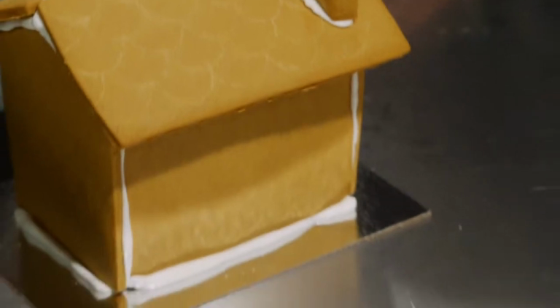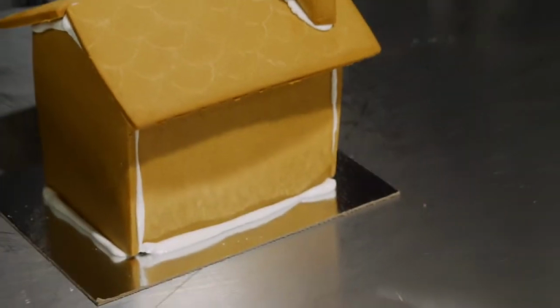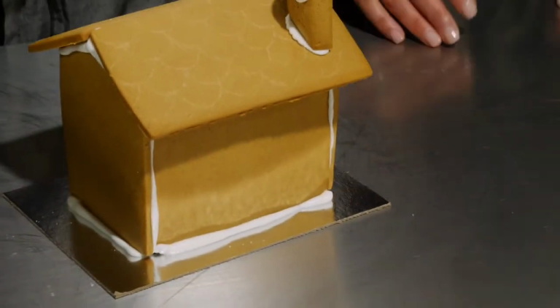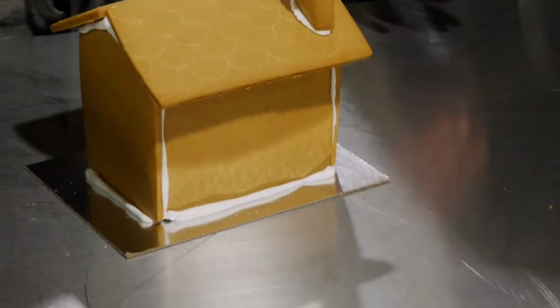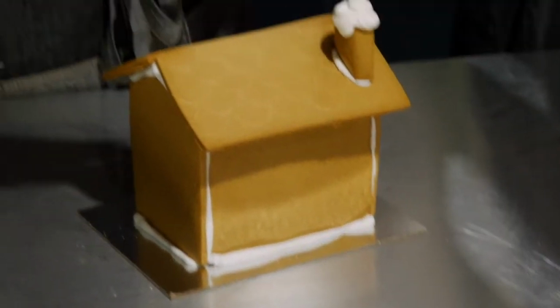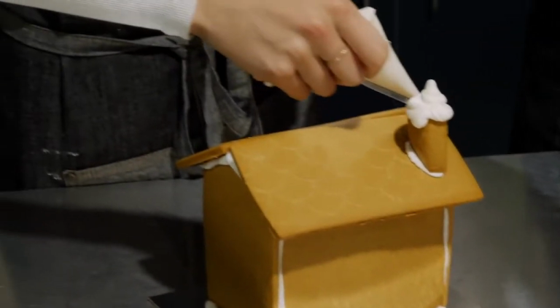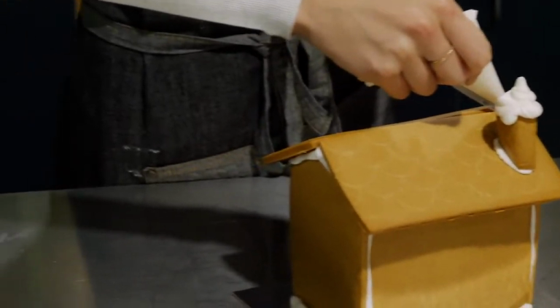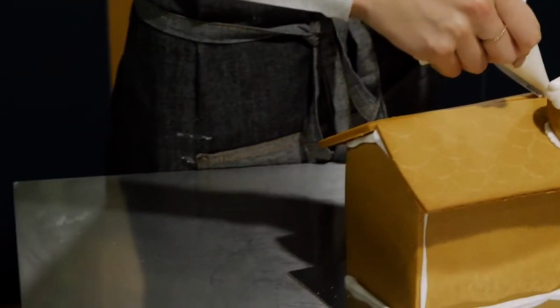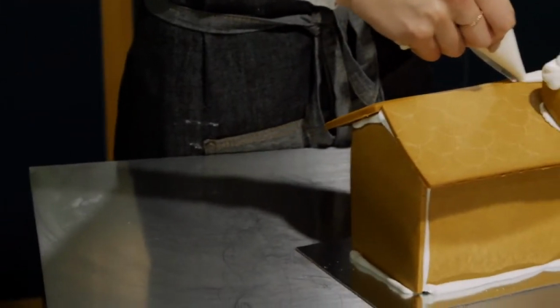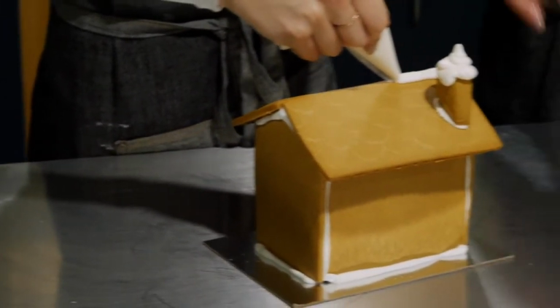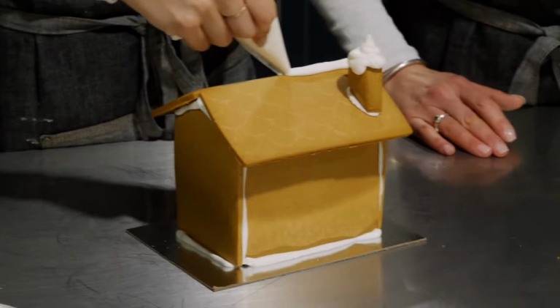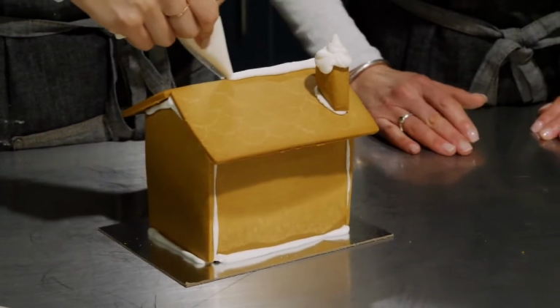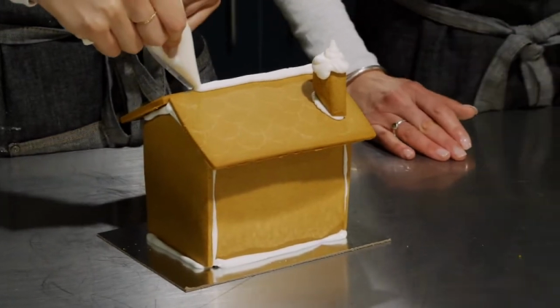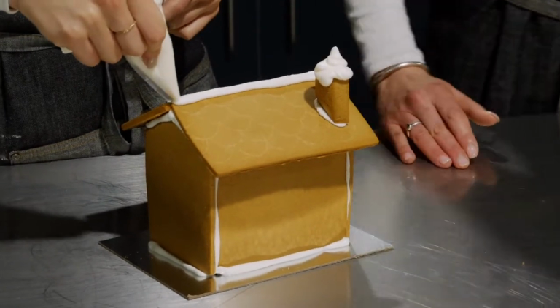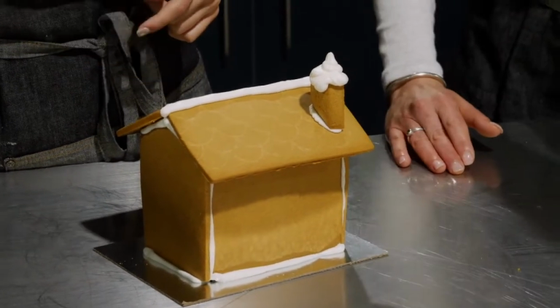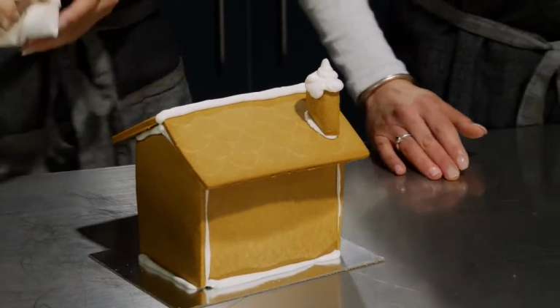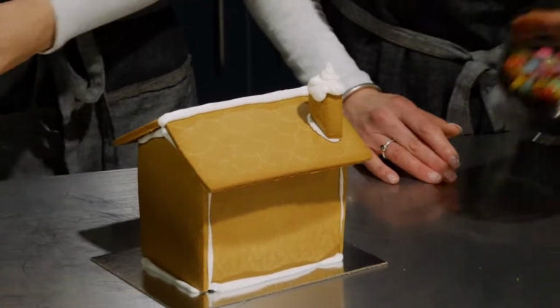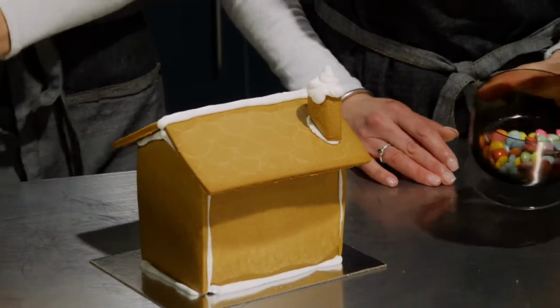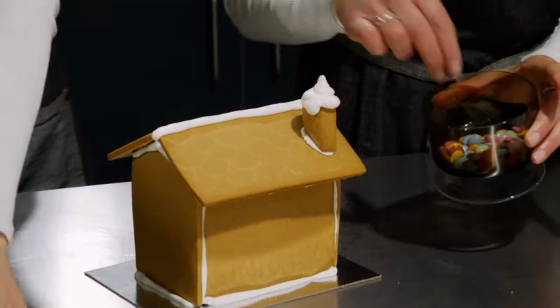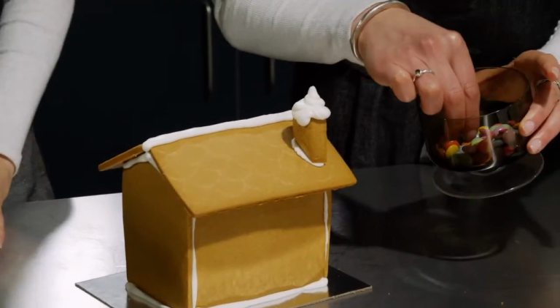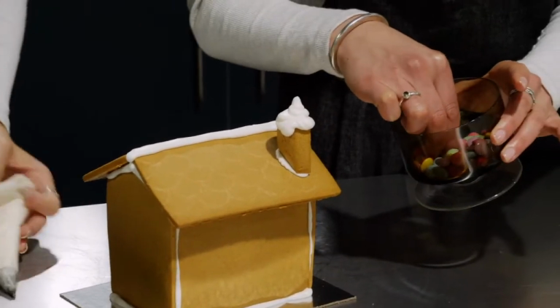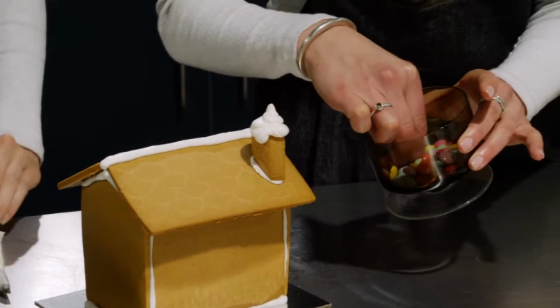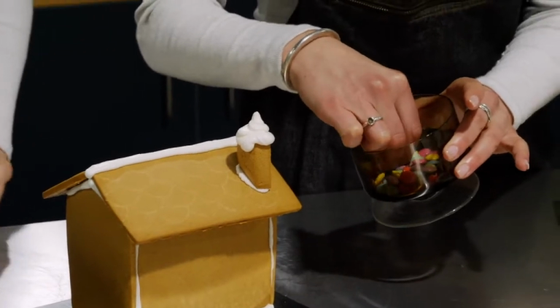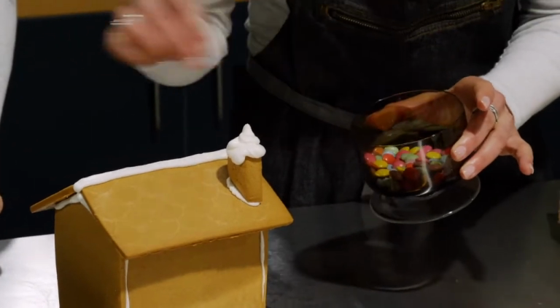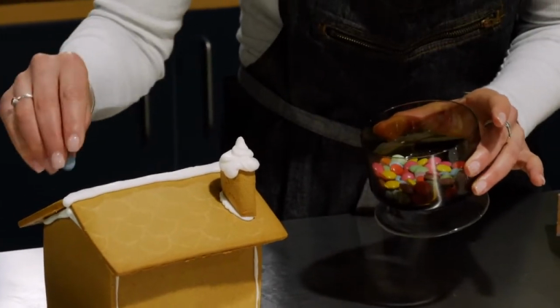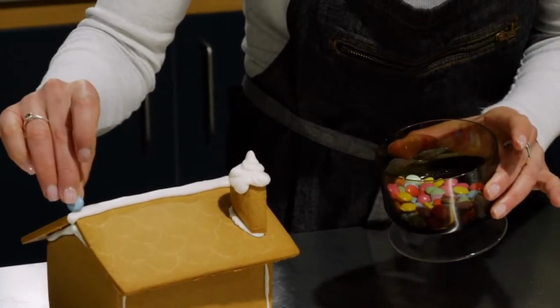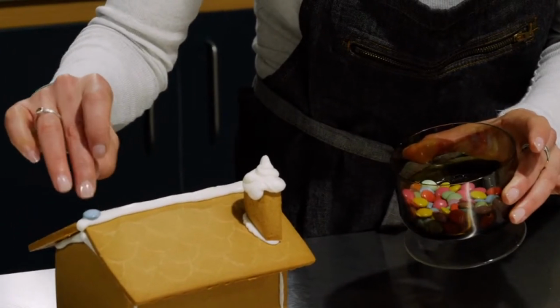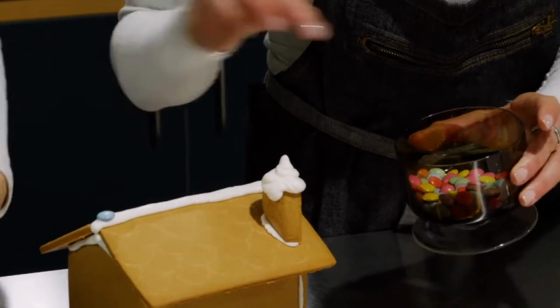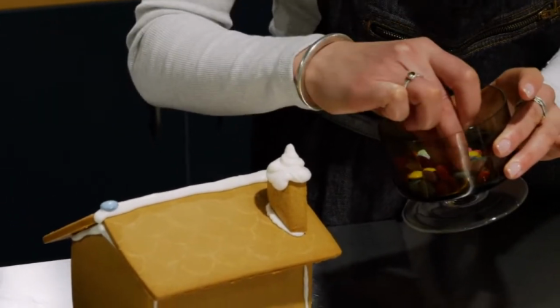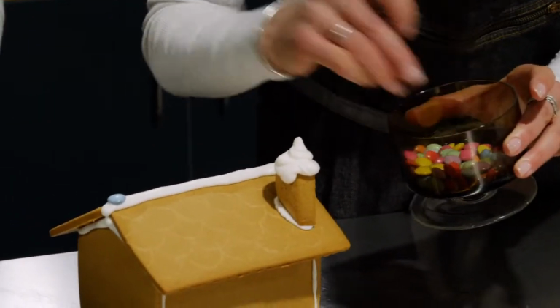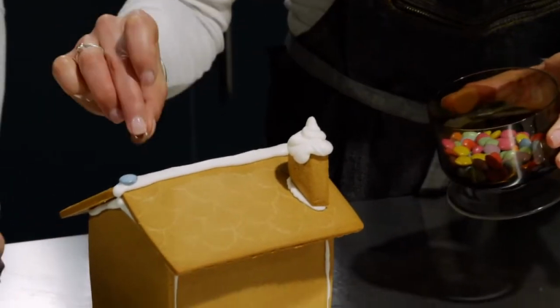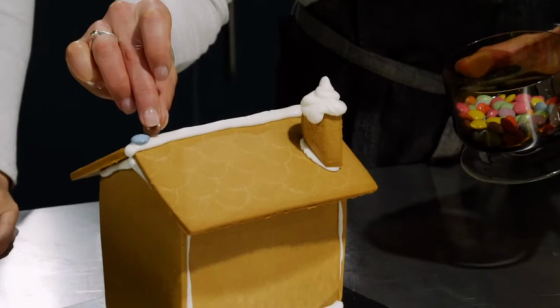That gets us into the decorating. Would you like to put a nice thick line of icing along the ridge? That's perfect. I've got these Smarties here and it's a great place to start to place some lollies — your favourite lollies, anything you like — along the ridge there like that. It's beautiful.